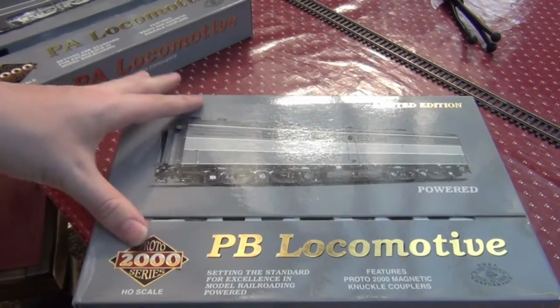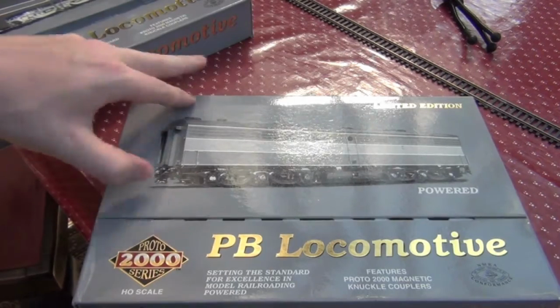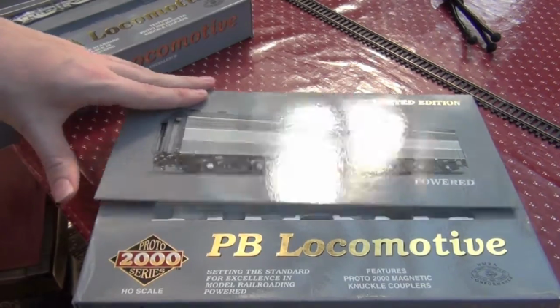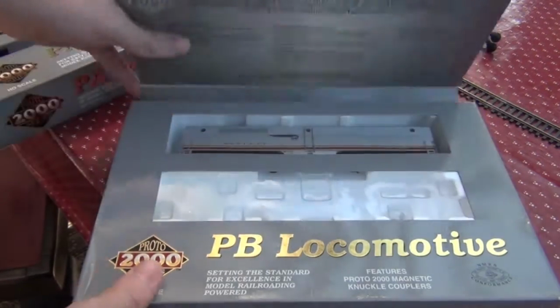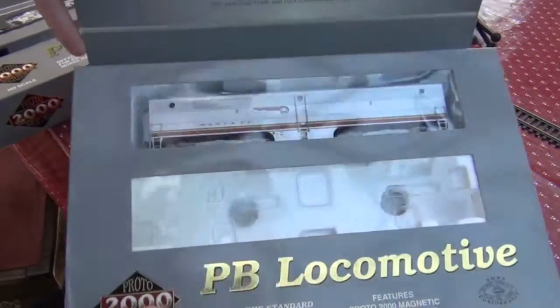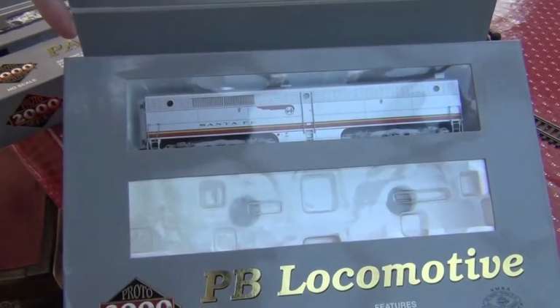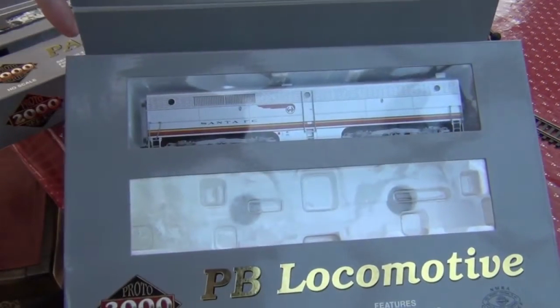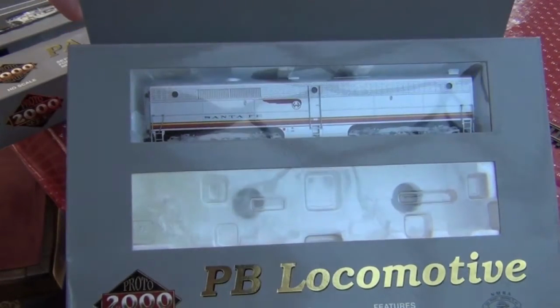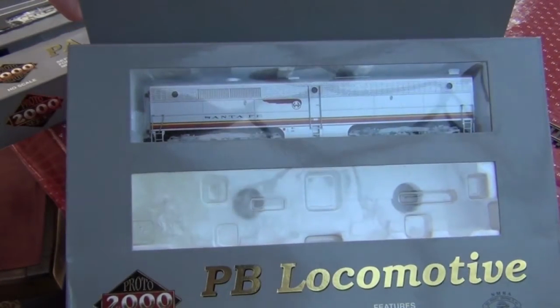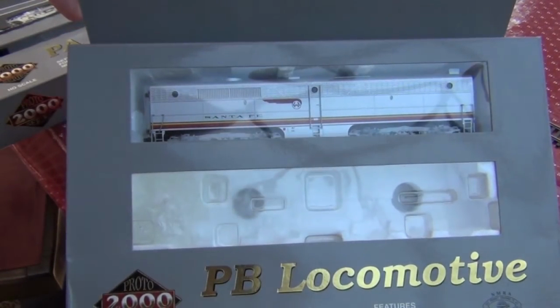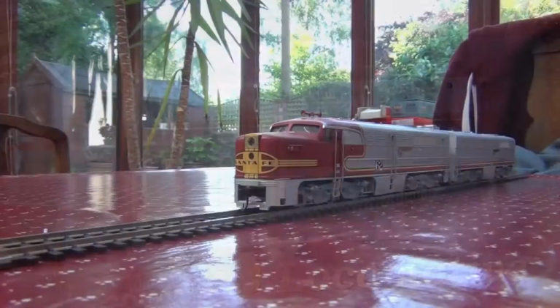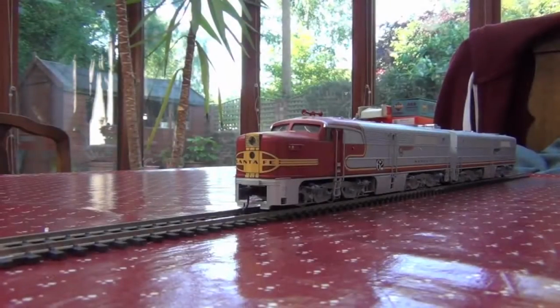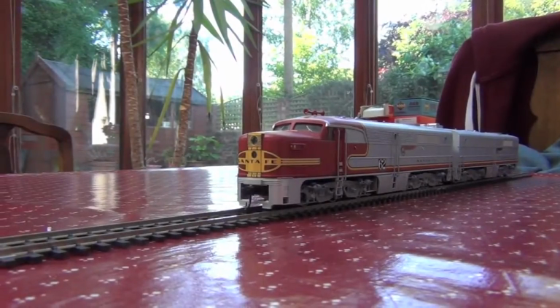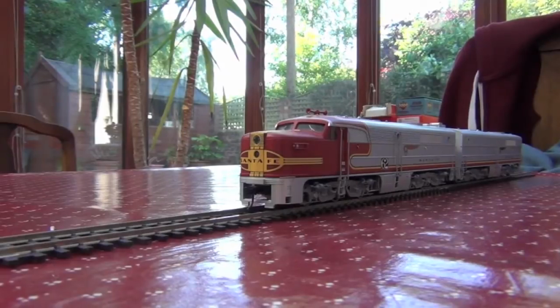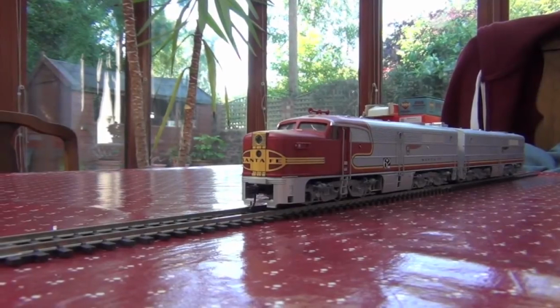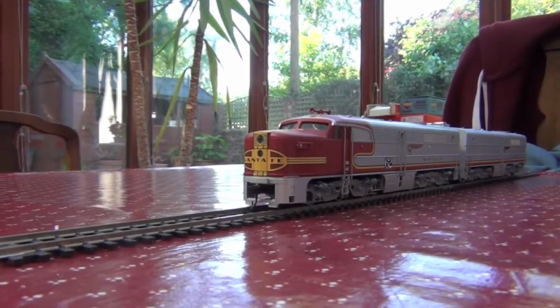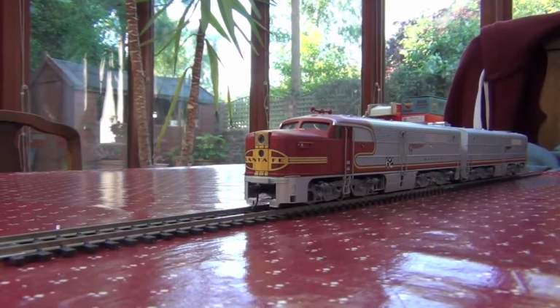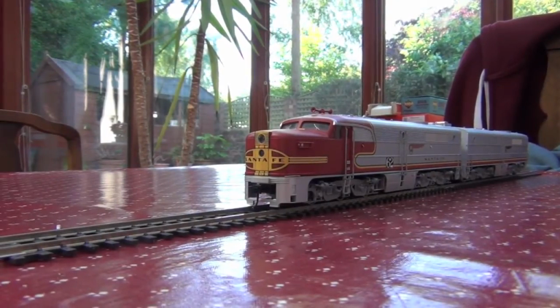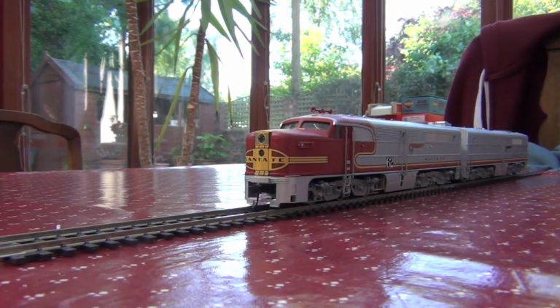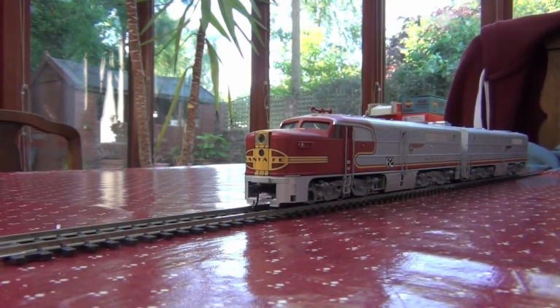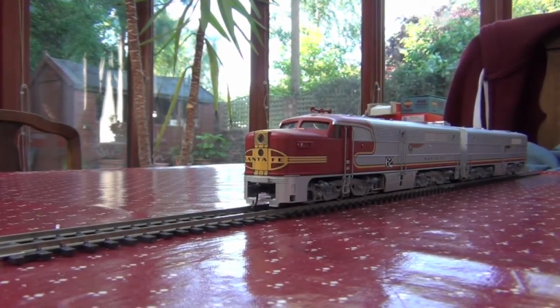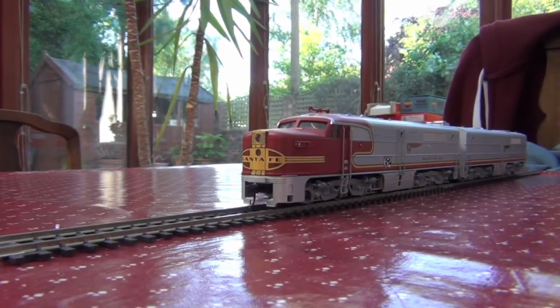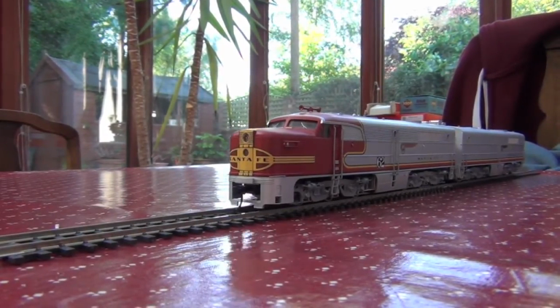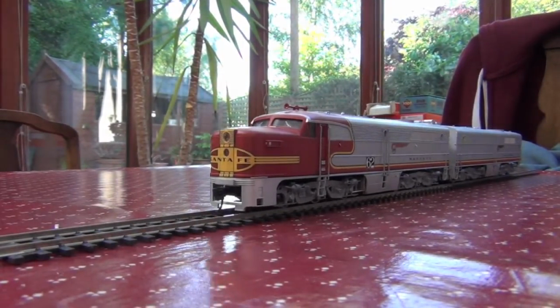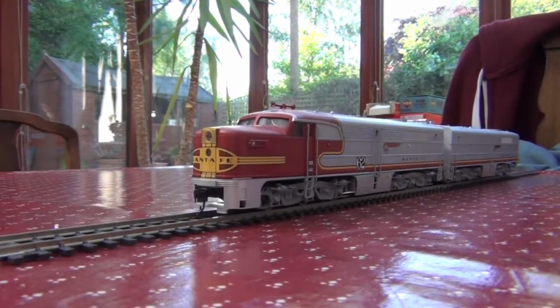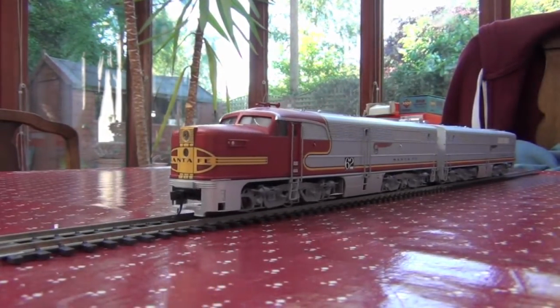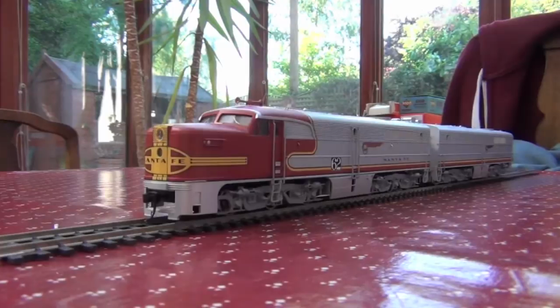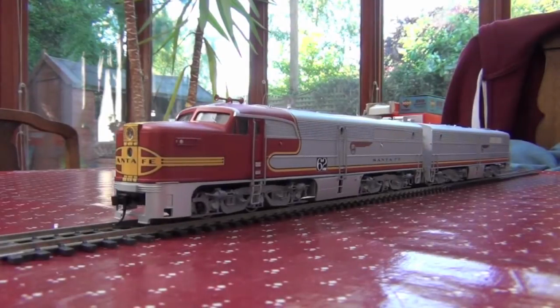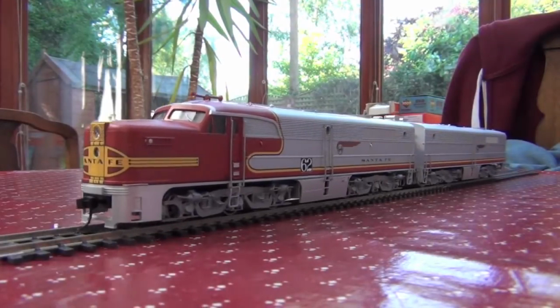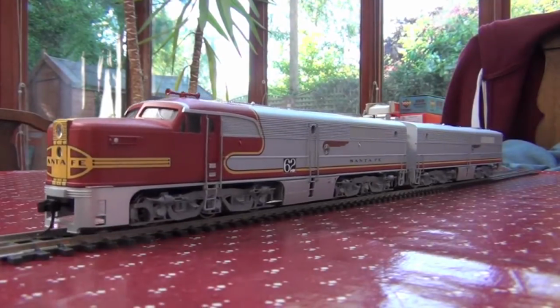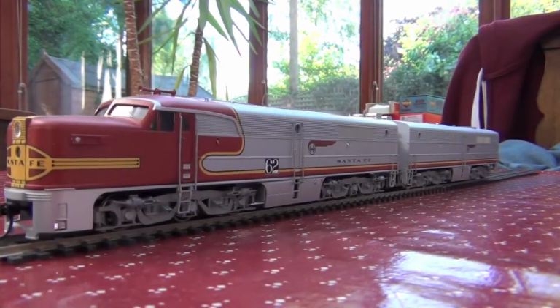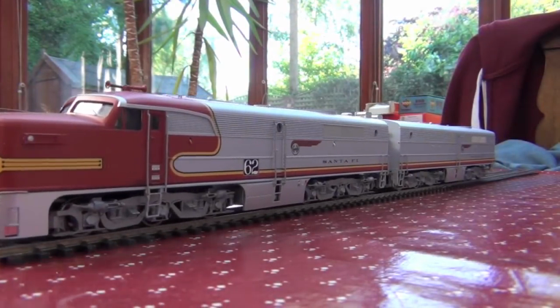Here's the P unit. Let's get it on the track. Look at how powerful these things look. I always like these because they have an extremely long bonnet.